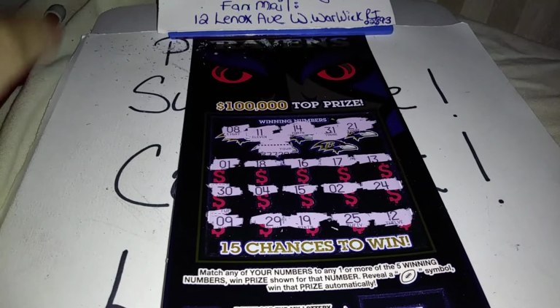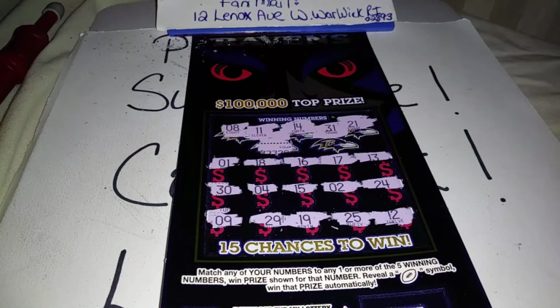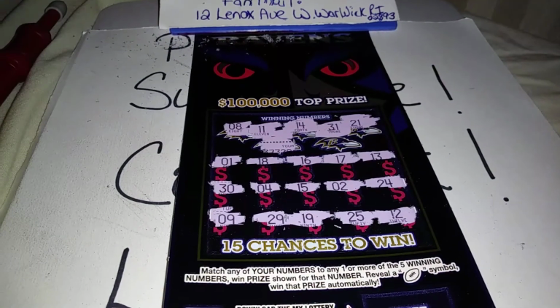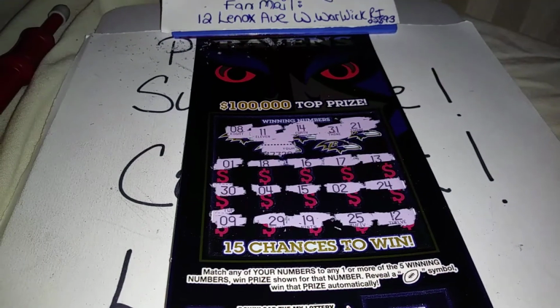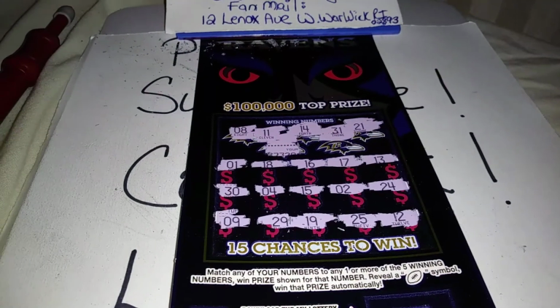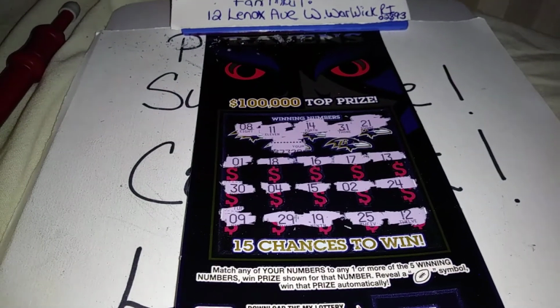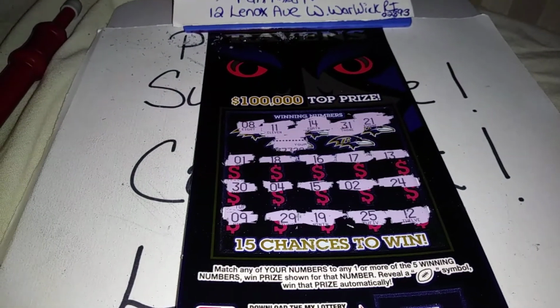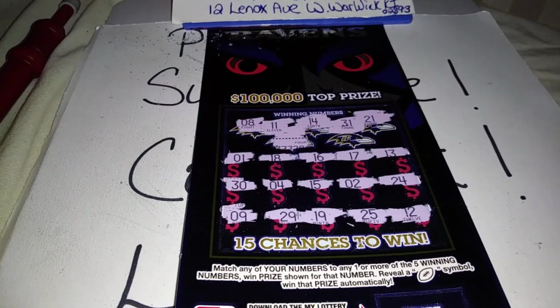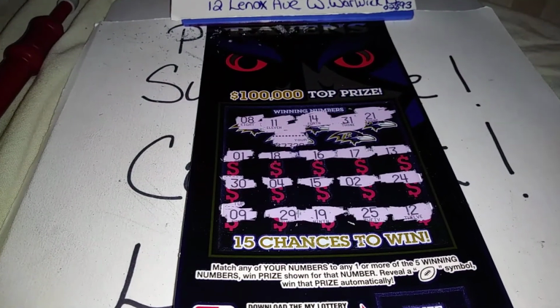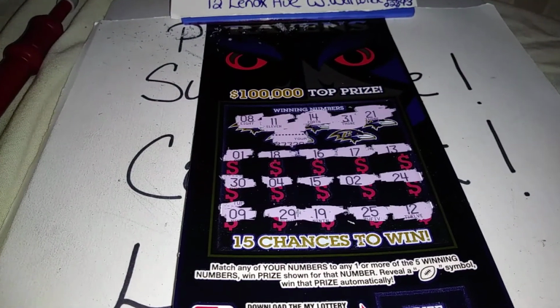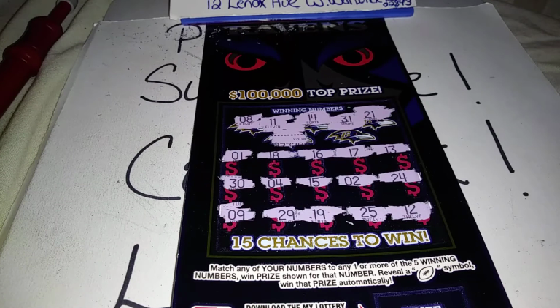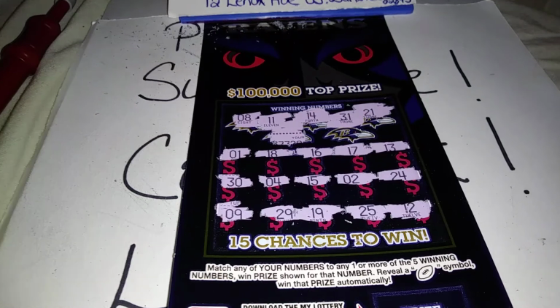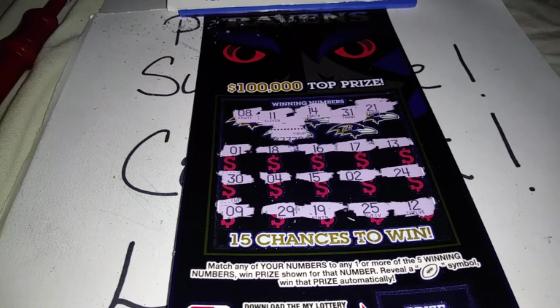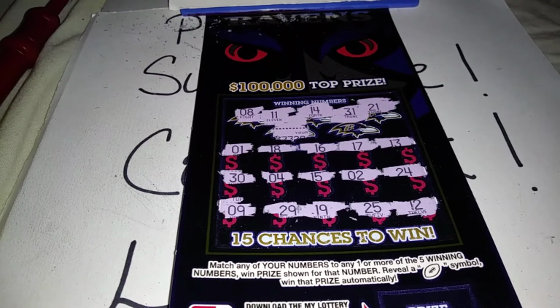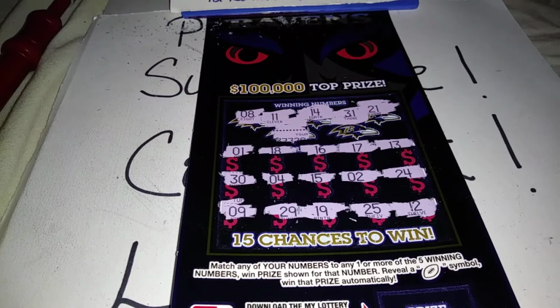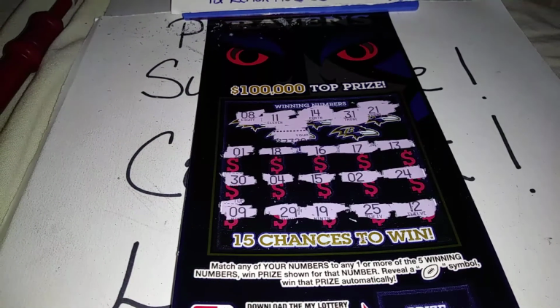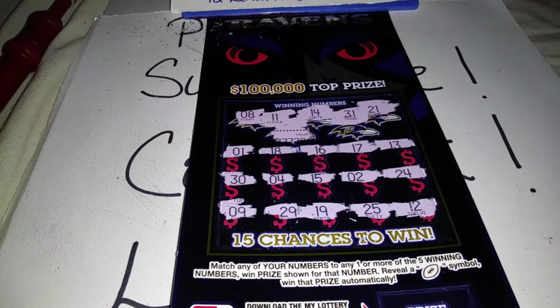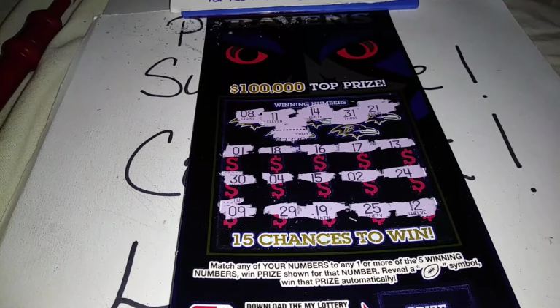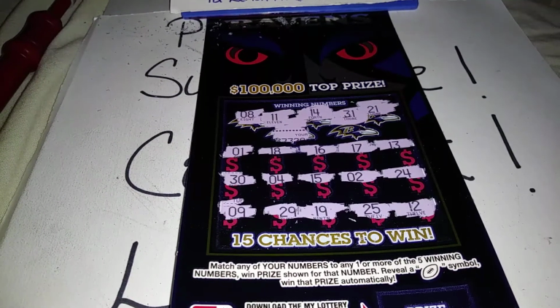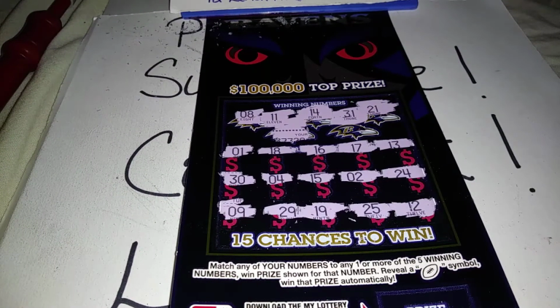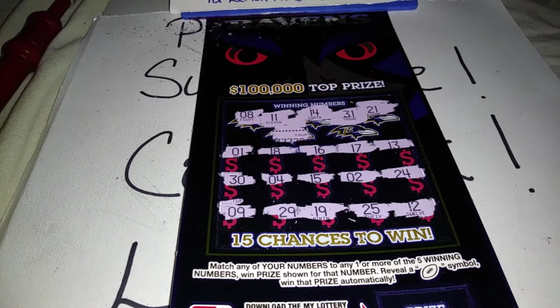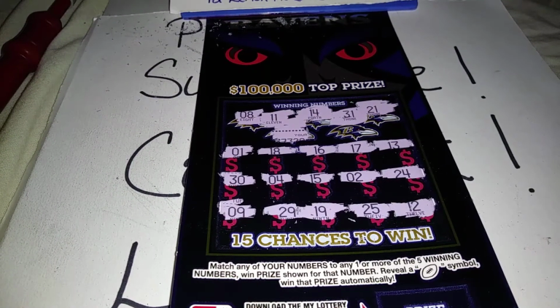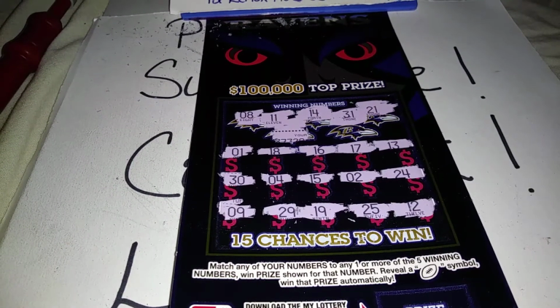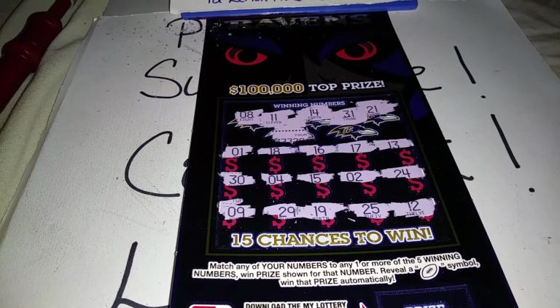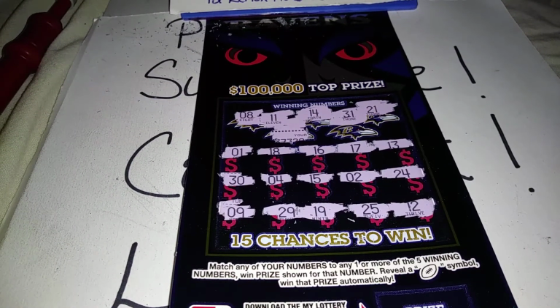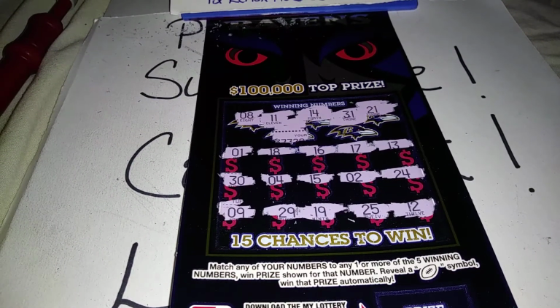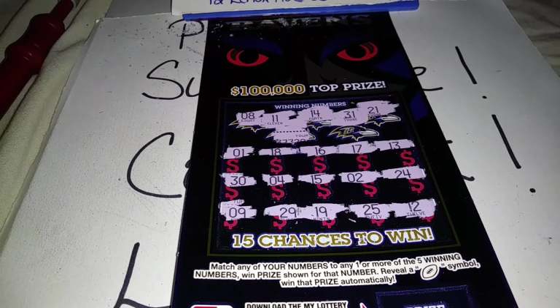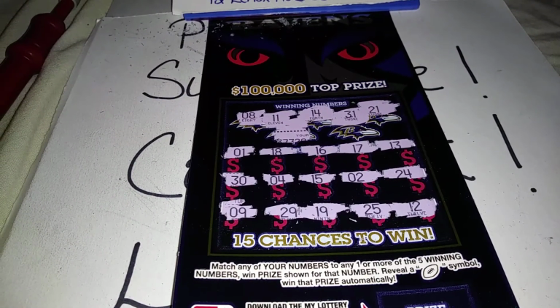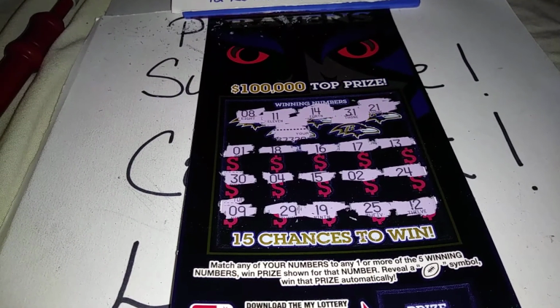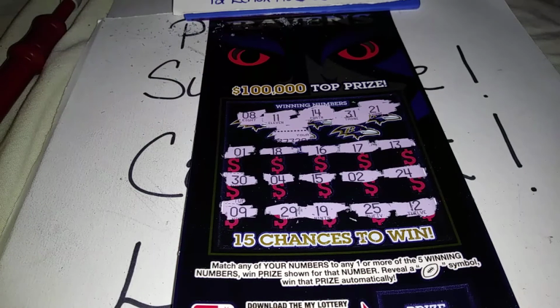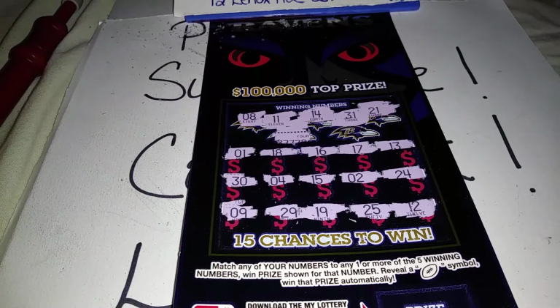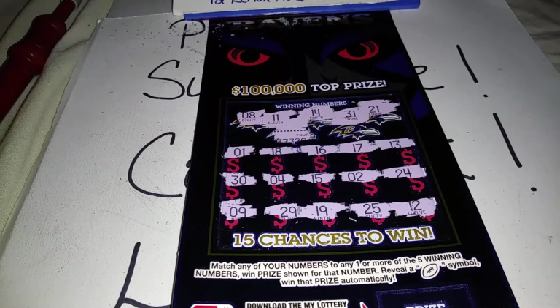Okay, this one does not appear to be a winner. I will be doing another video on the Deluxe Crossword. Sorry, Scratchin' Maryland.